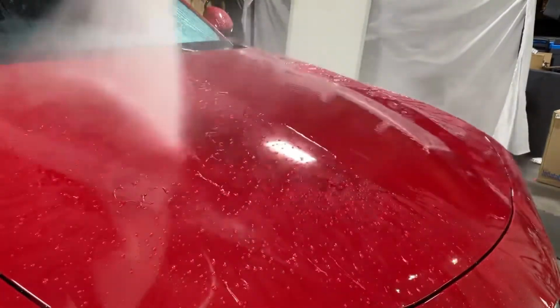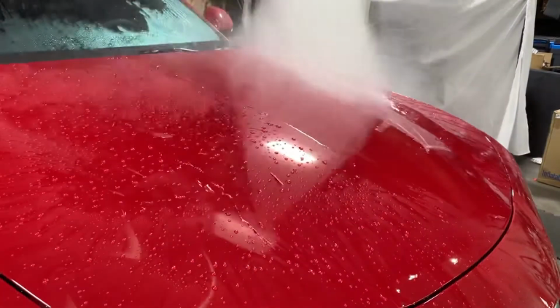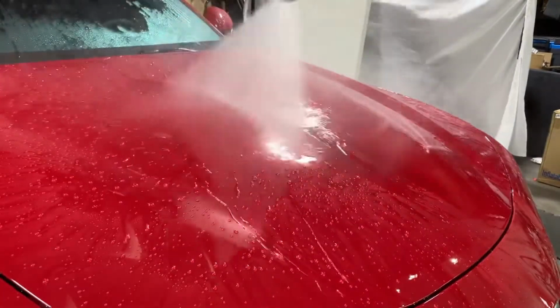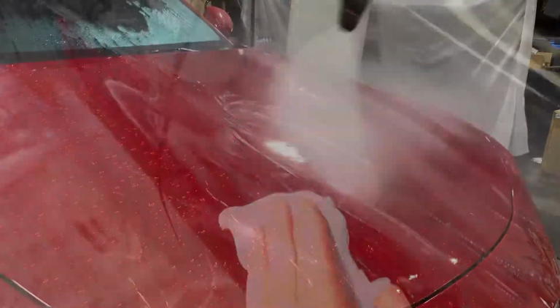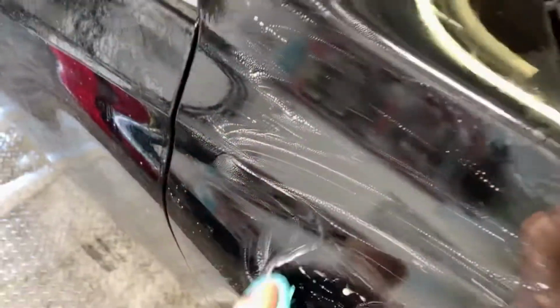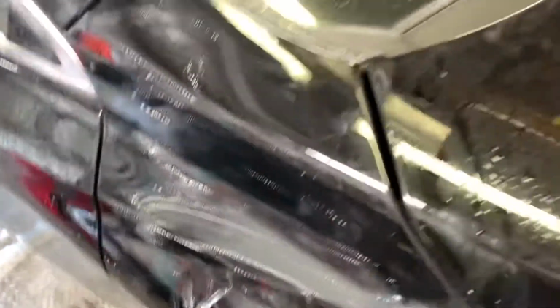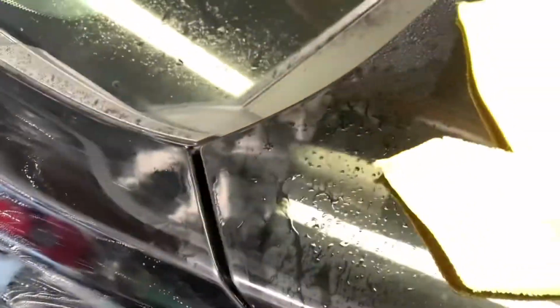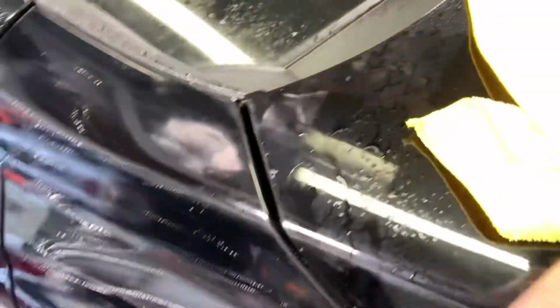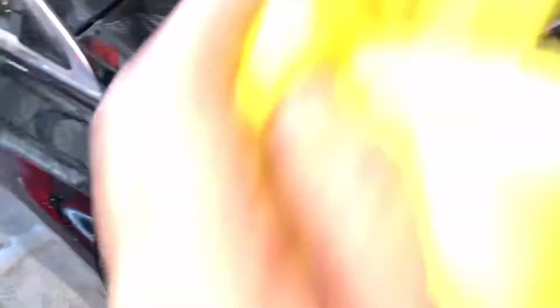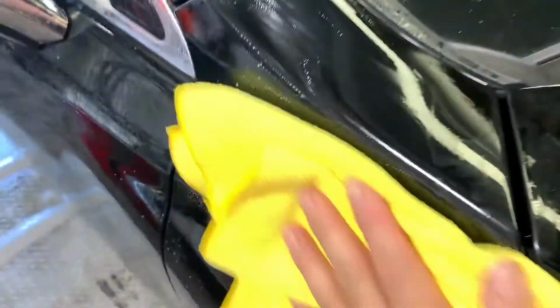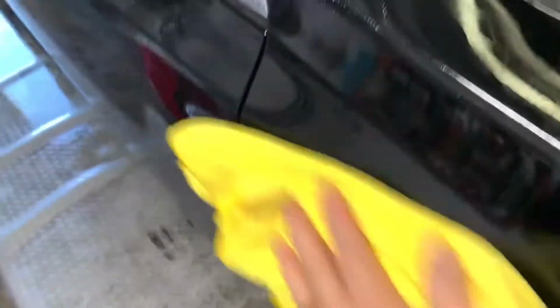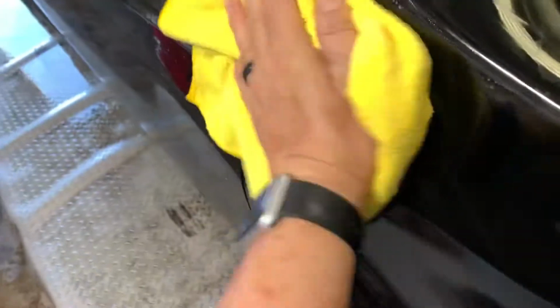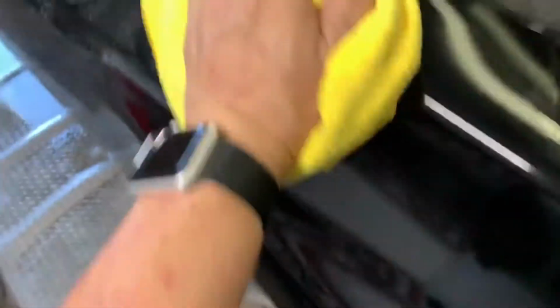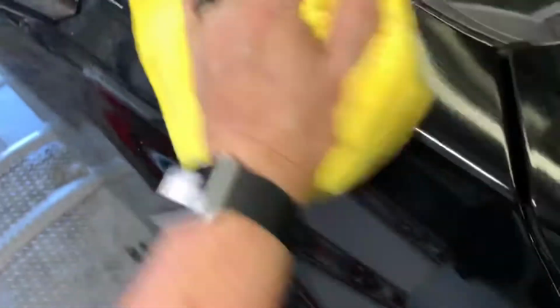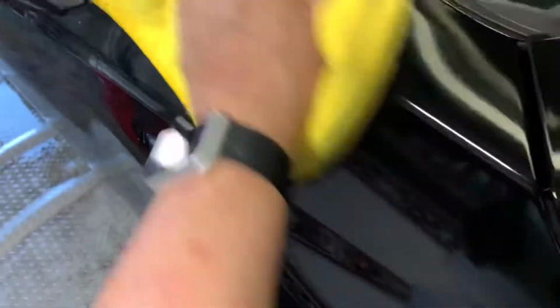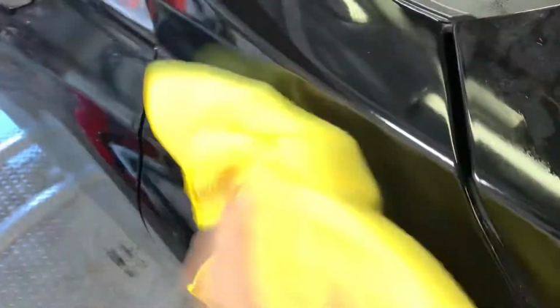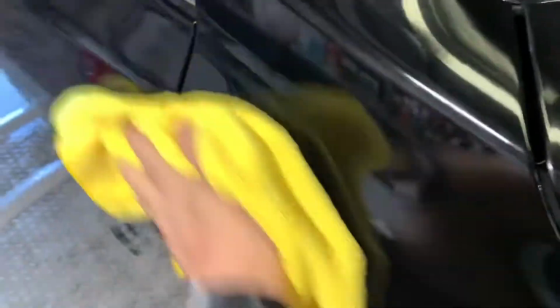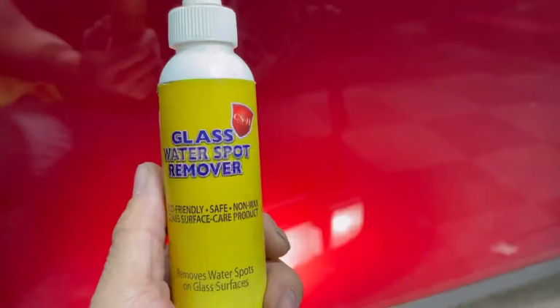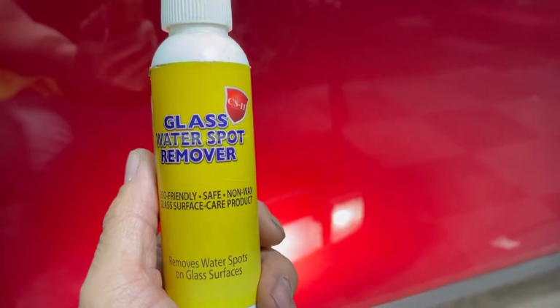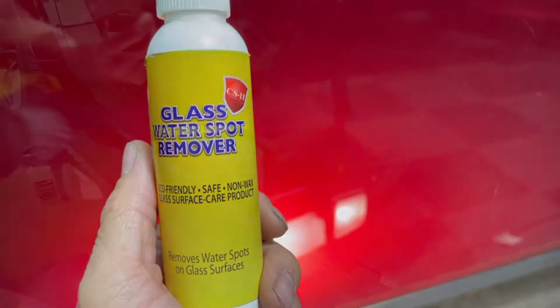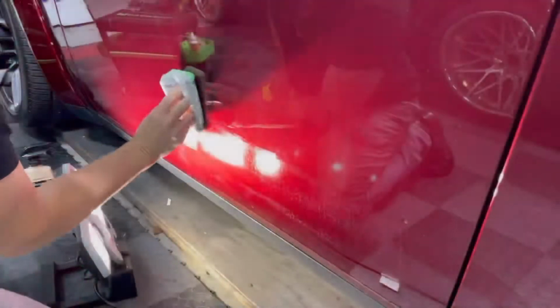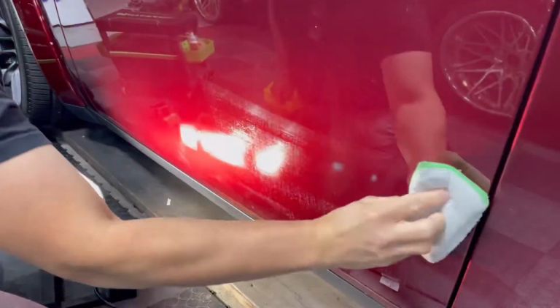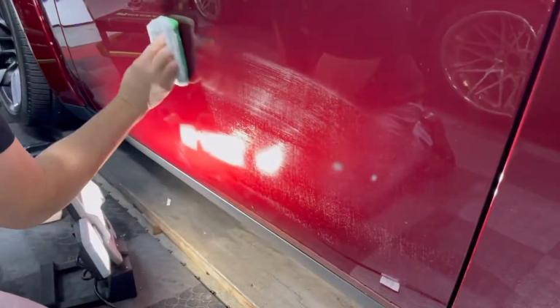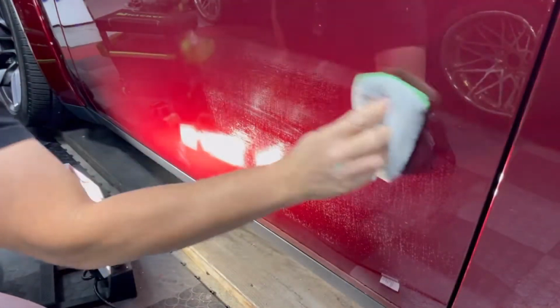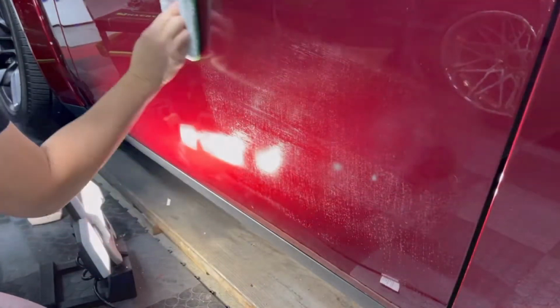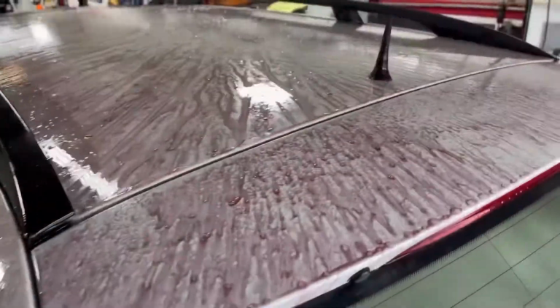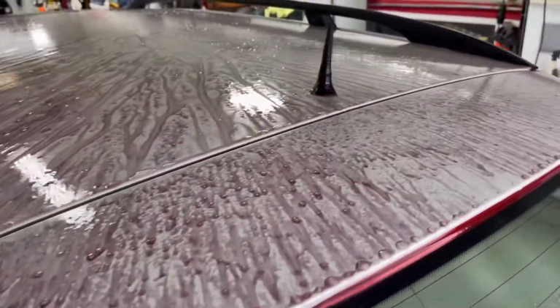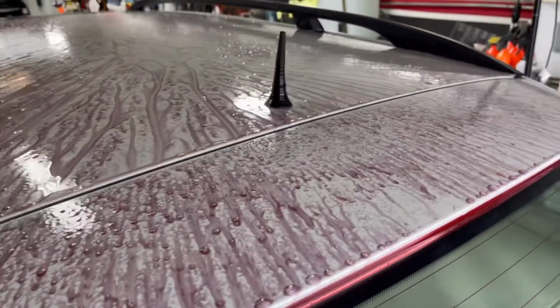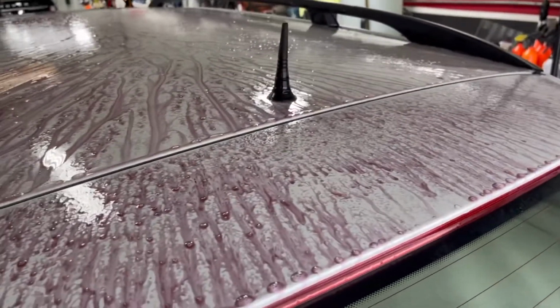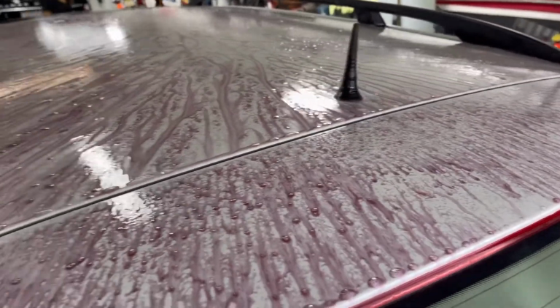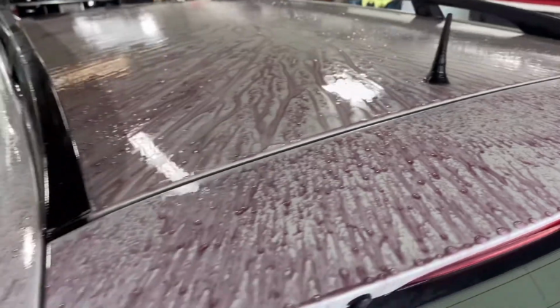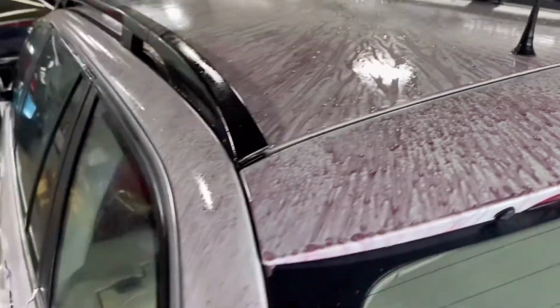If paint is rough to the touch, then clay all smooth surfaces using a non-polymer lube such as CS2 clay lube. Remember to also remove mineral deposits with CS2 water spot remover and also consider using an iron remover for deep cleaning embedded fallout.